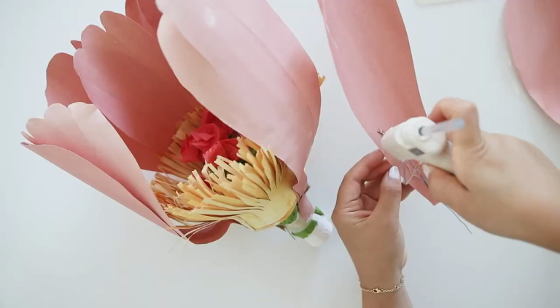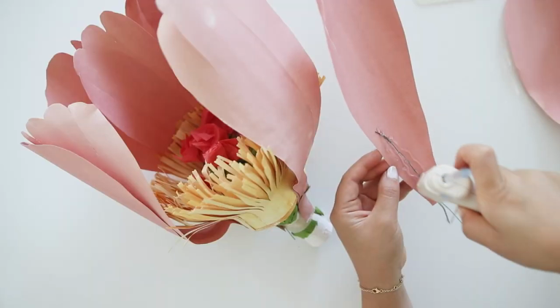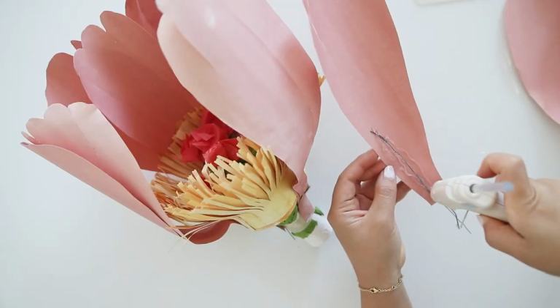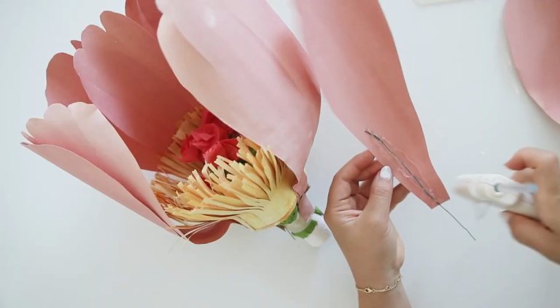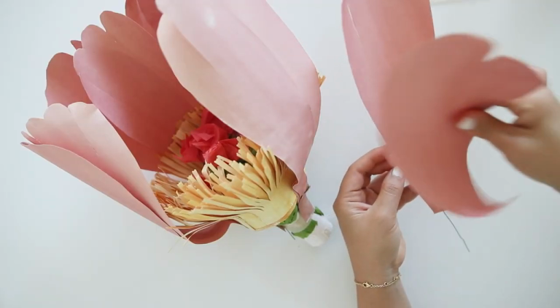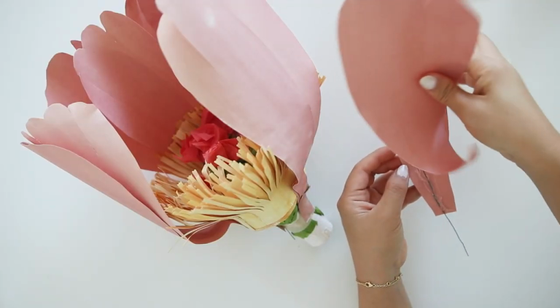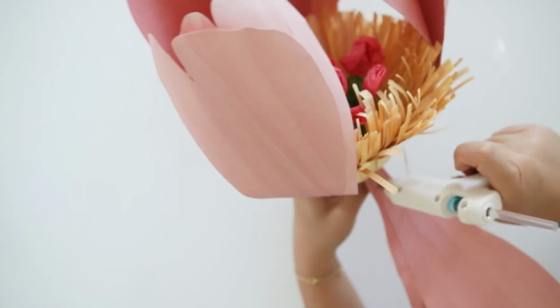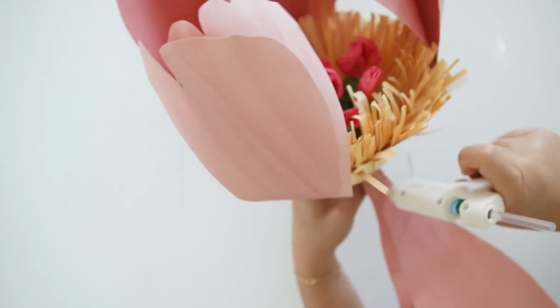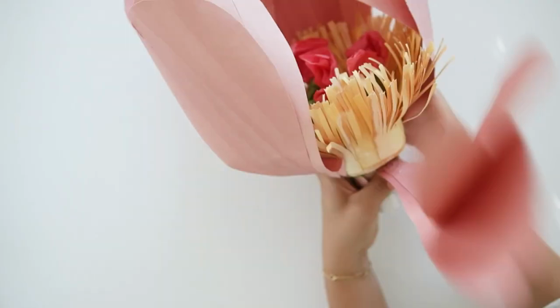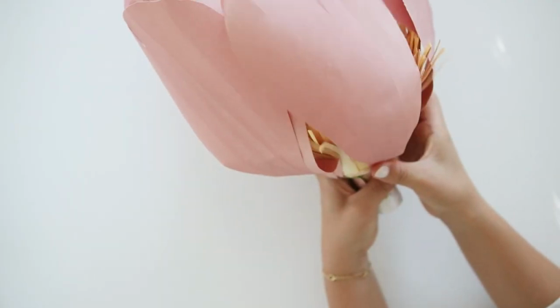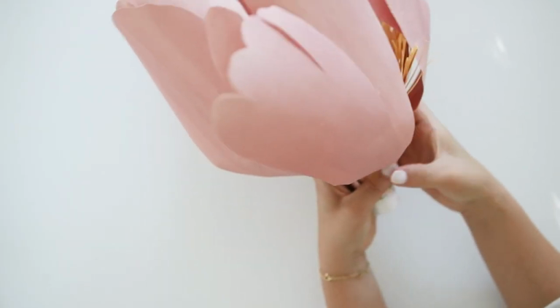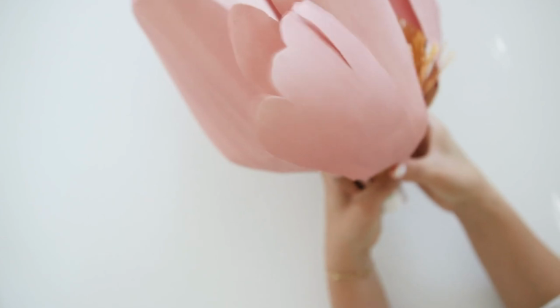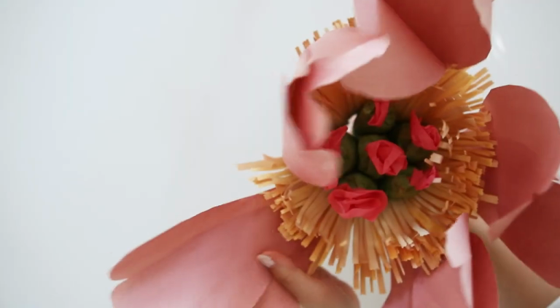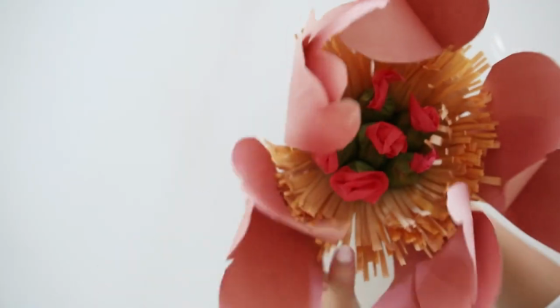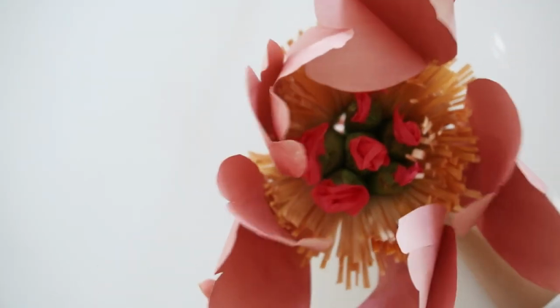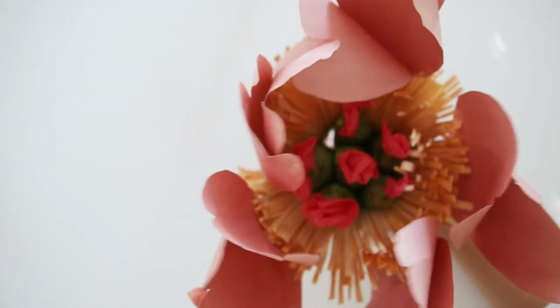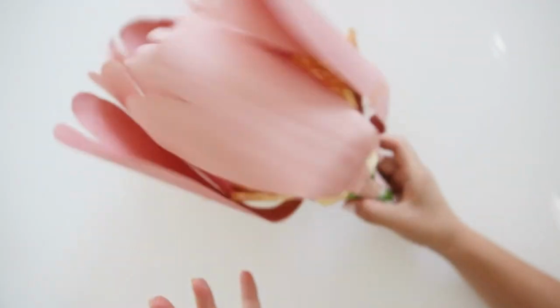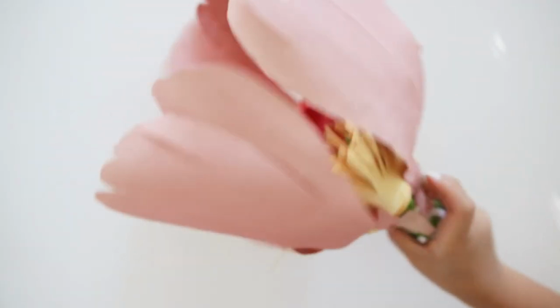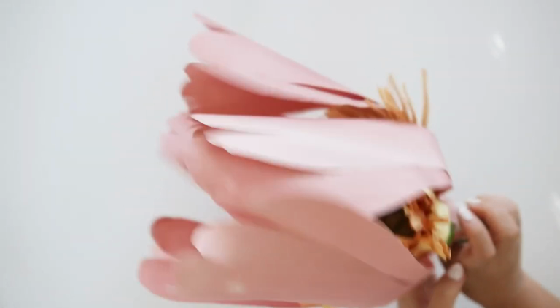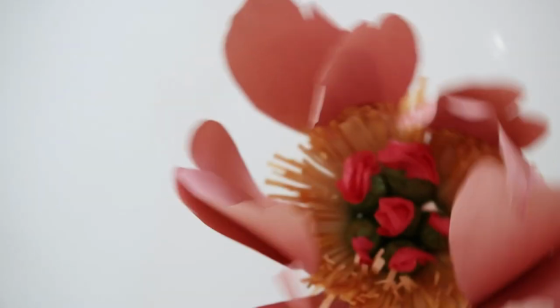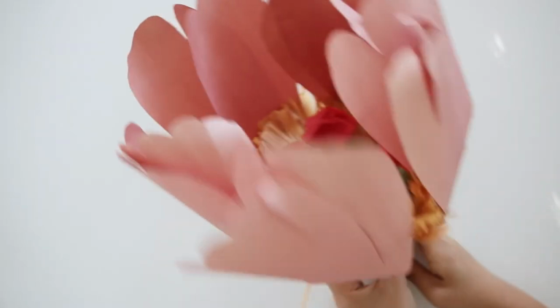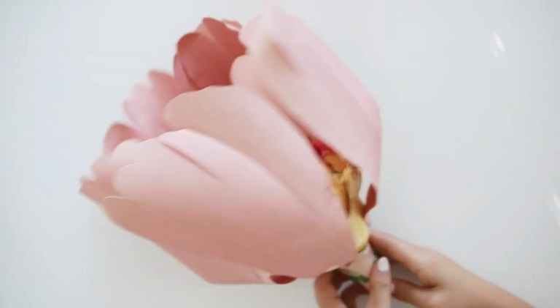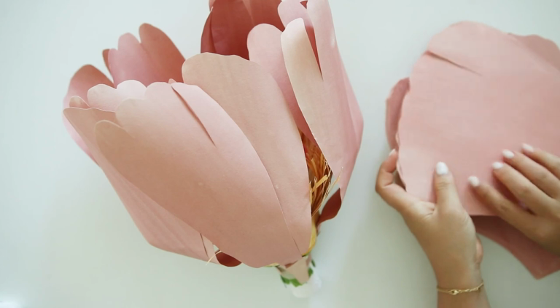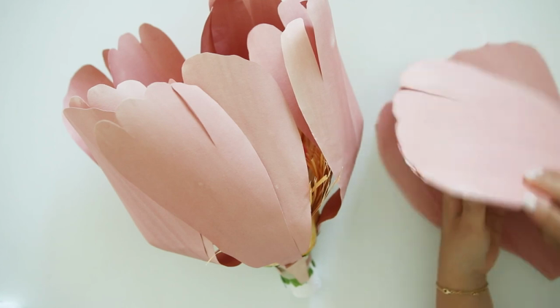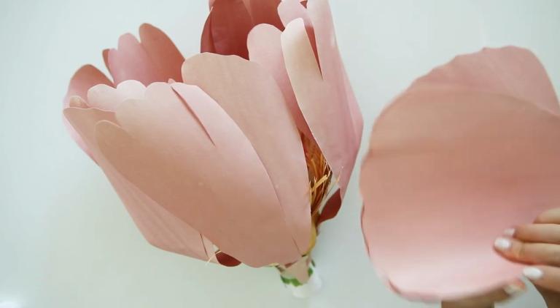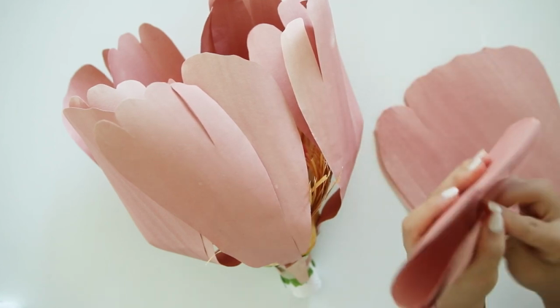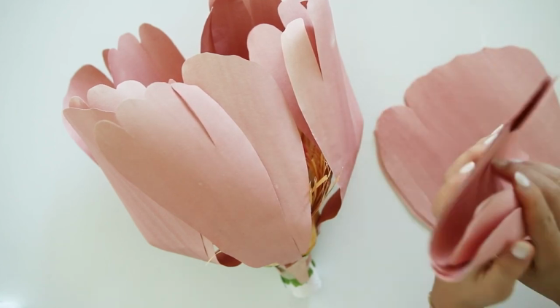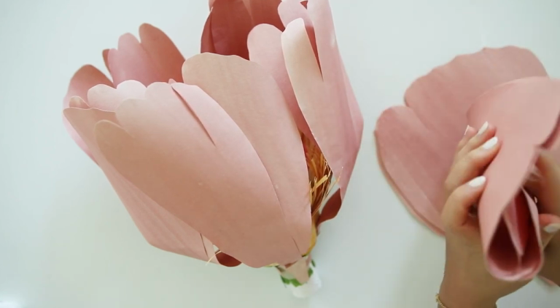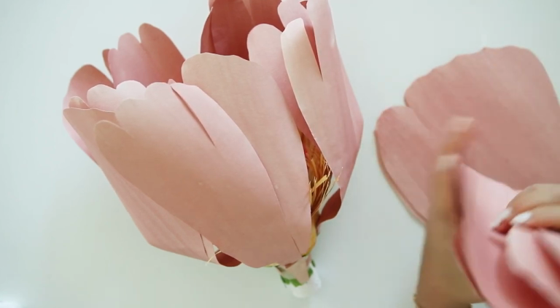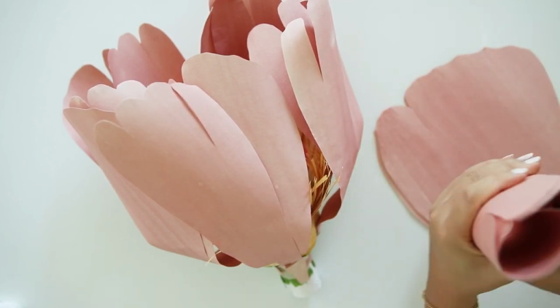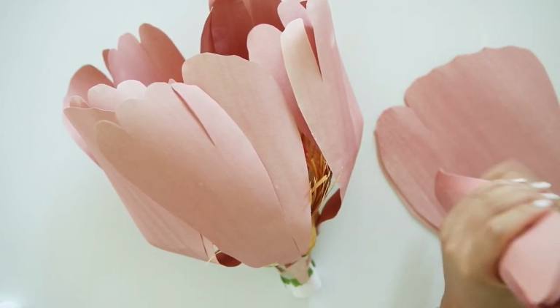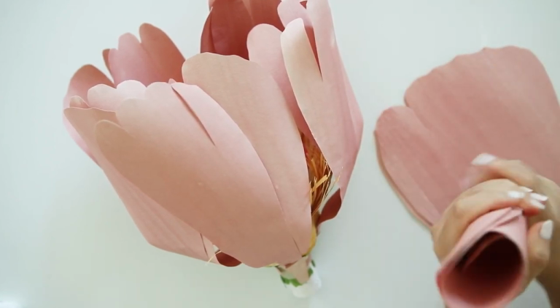I also taped the wire to the bottom to stabilize every so often. Go ahead and repeat this and slowly glue this around the center. I like to work in fives, so make sure you are spacing them out to make all five of them fit around the circle.